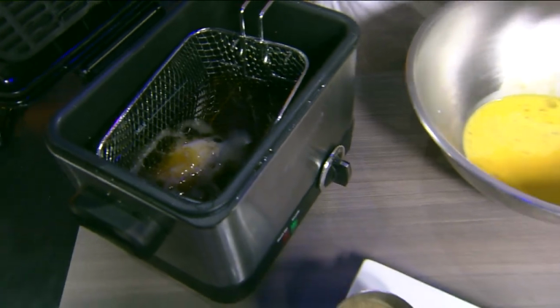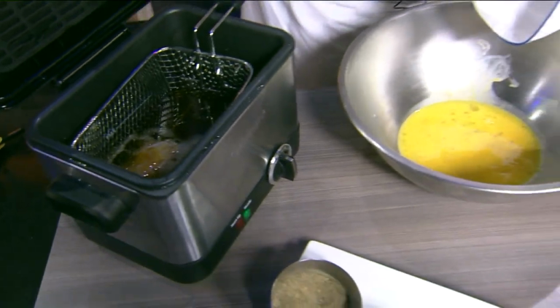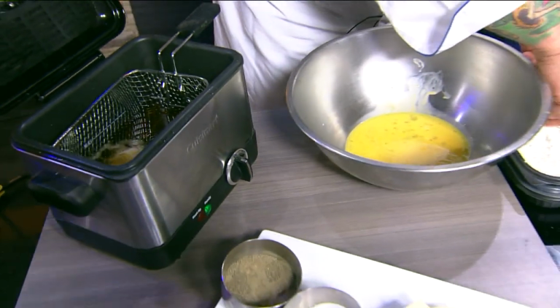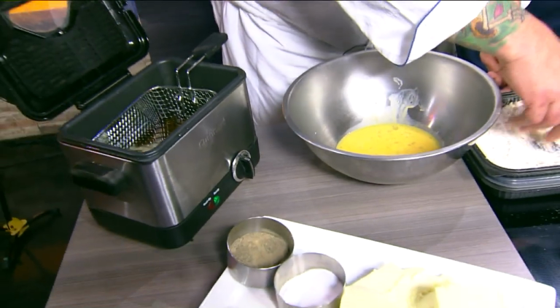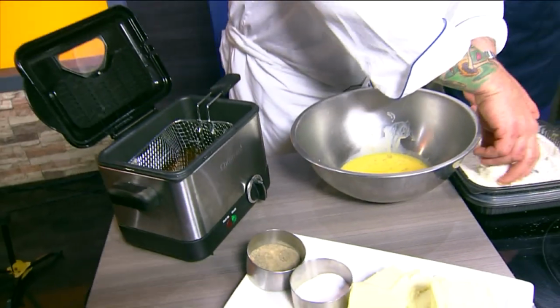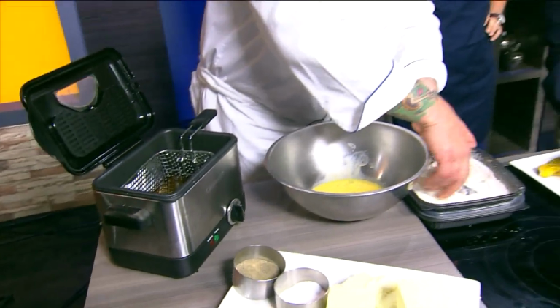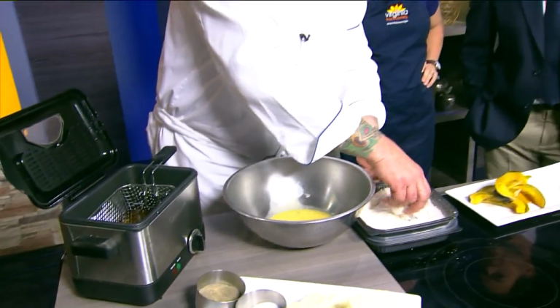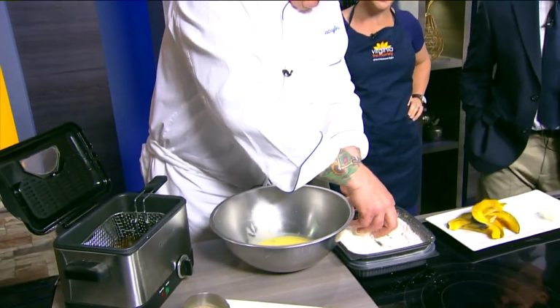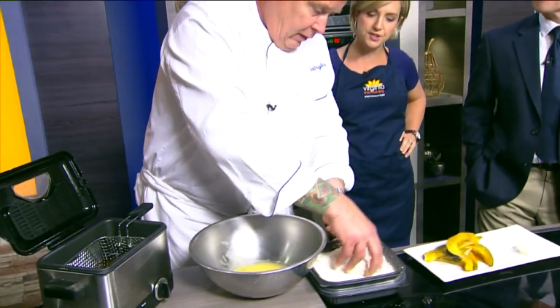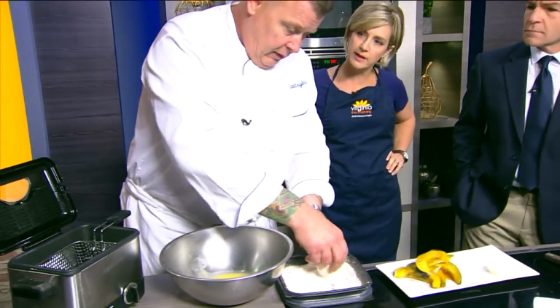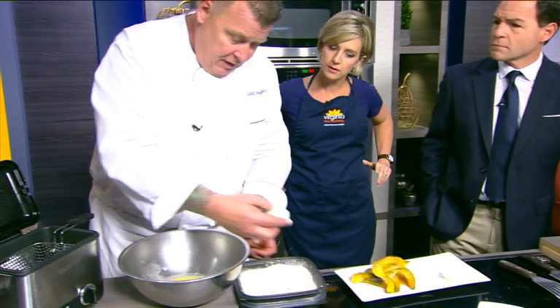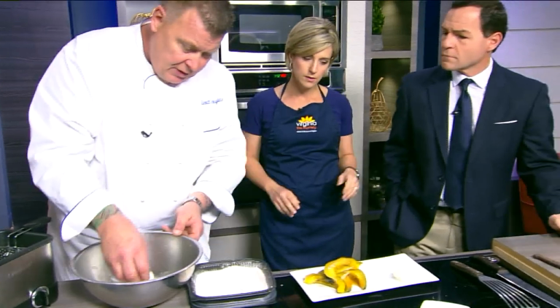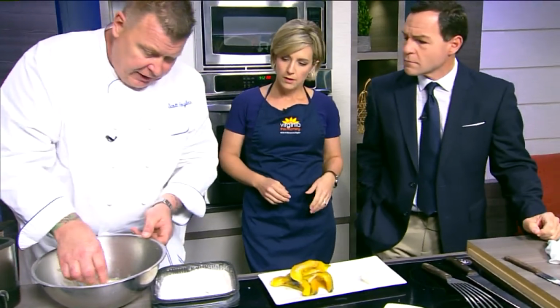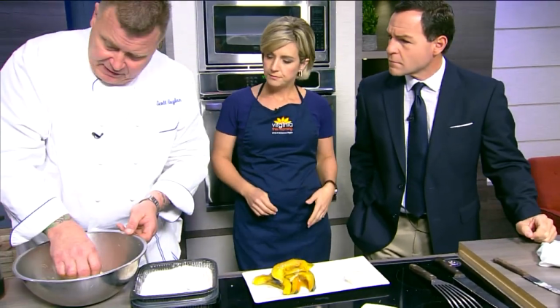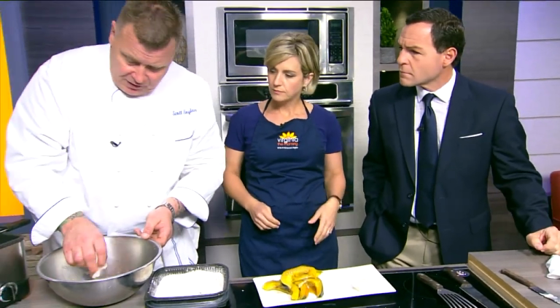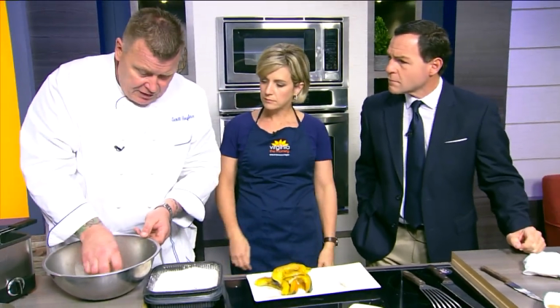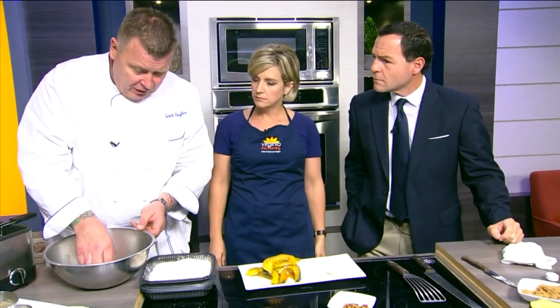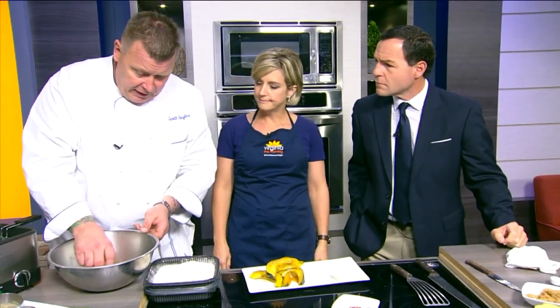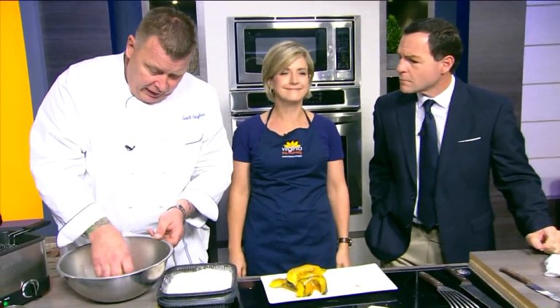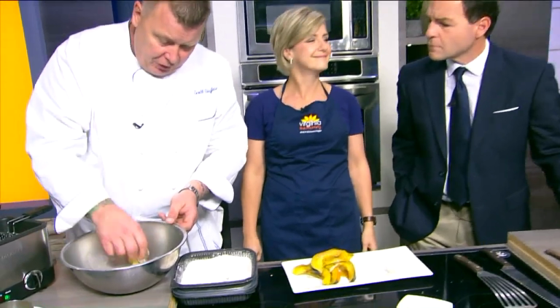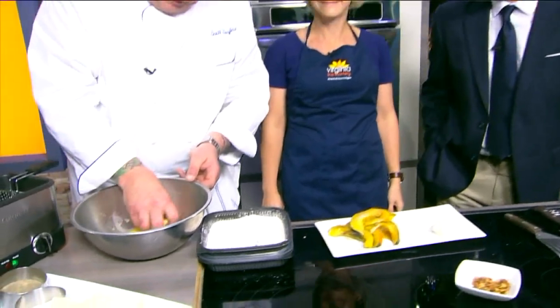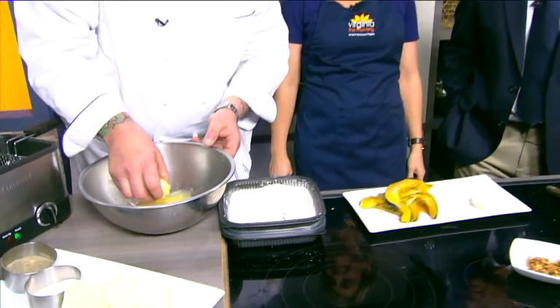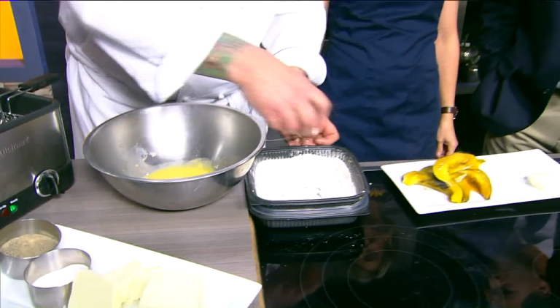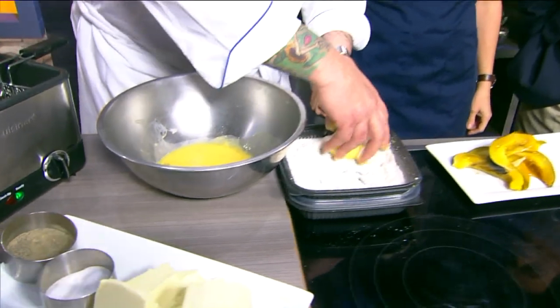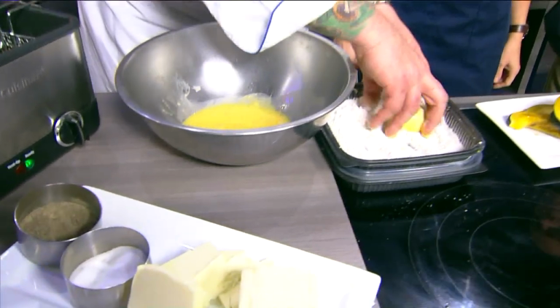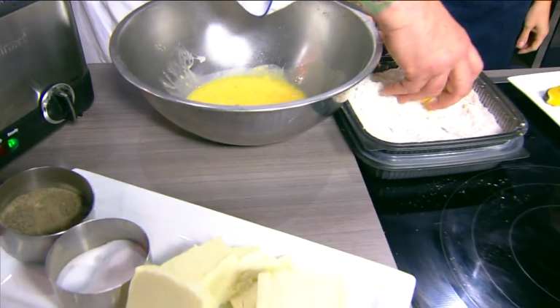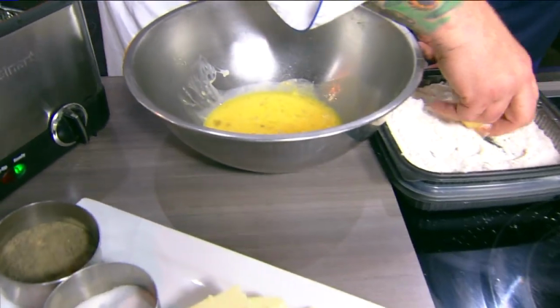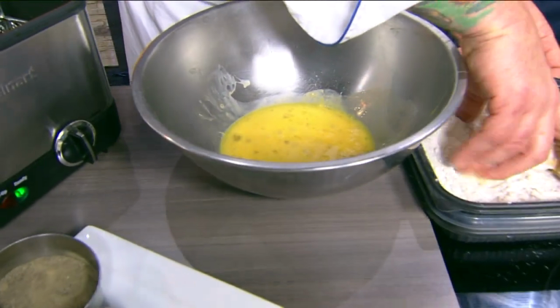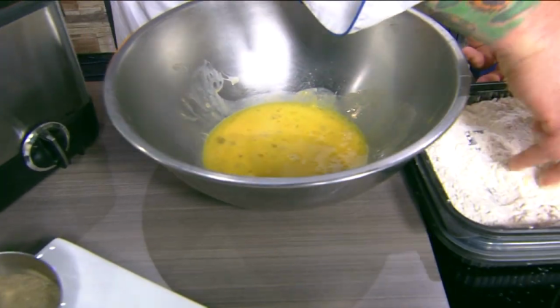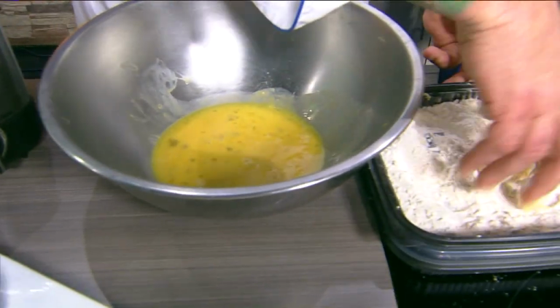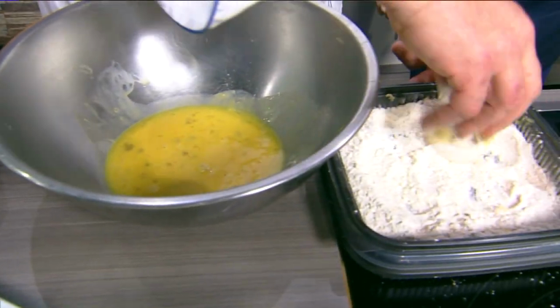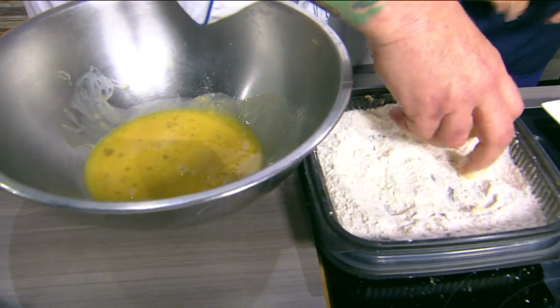Why burrata? Just because that was your favorite, or does it fry up particularly well? No, it's just good because the inside gets really soft and creamy when you cook it. That's just the reason — it seems to suit well with the dish.